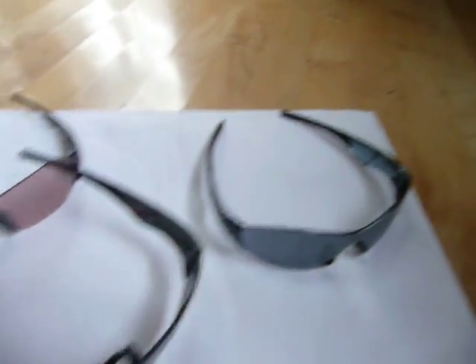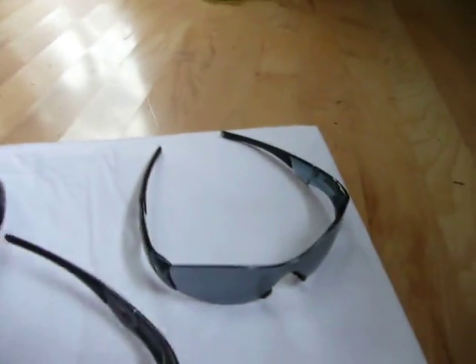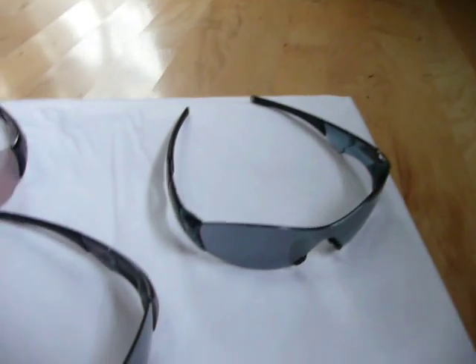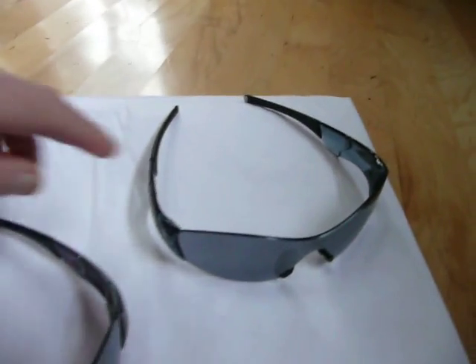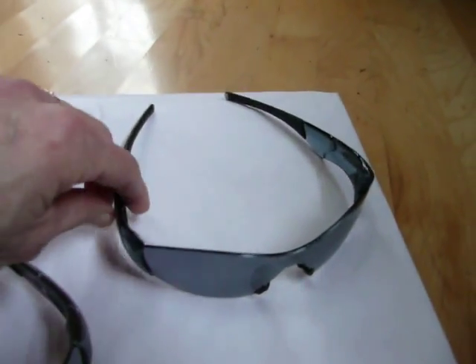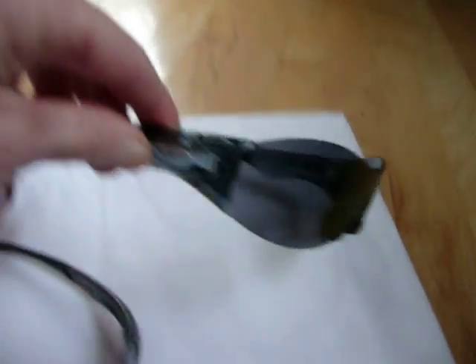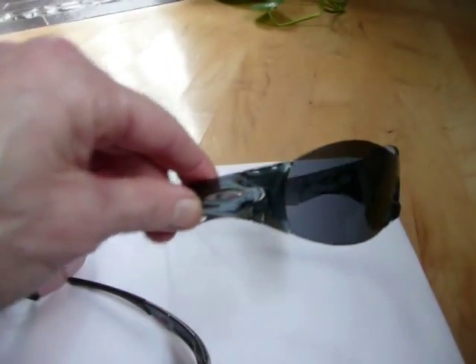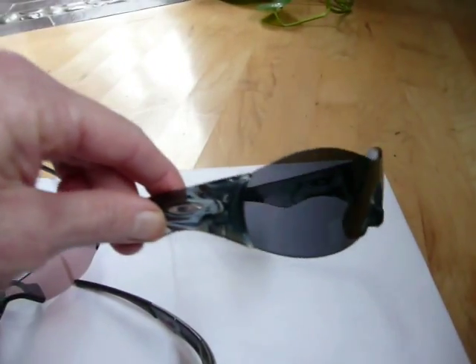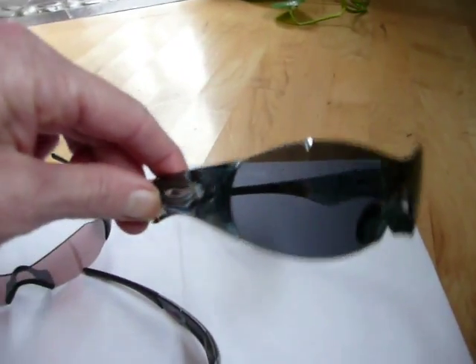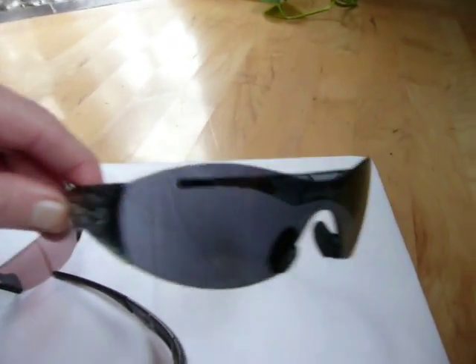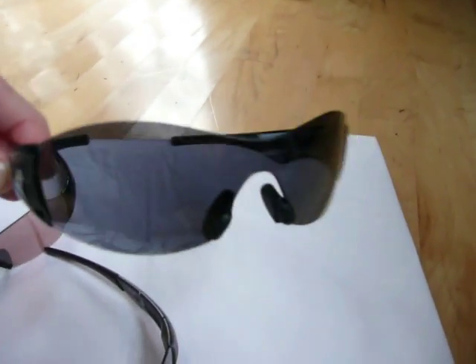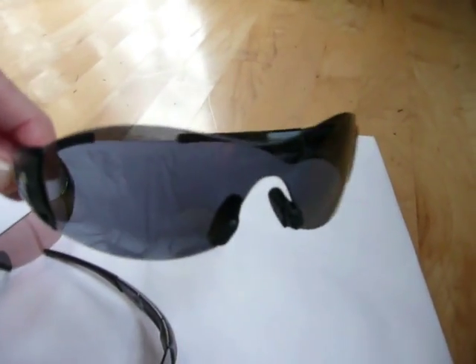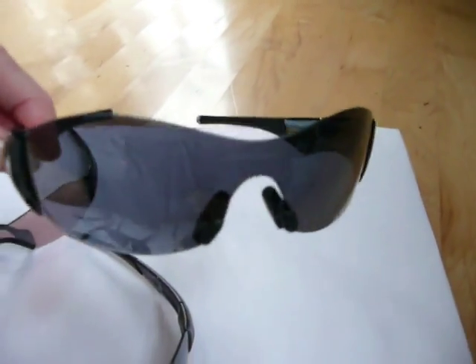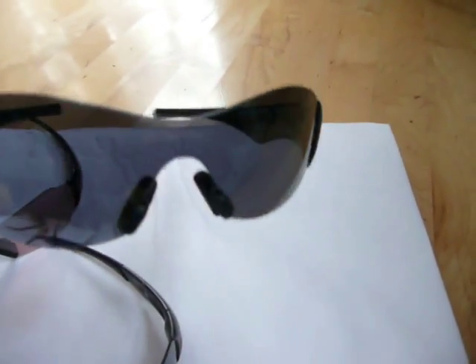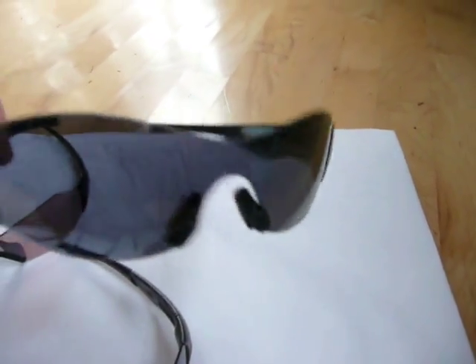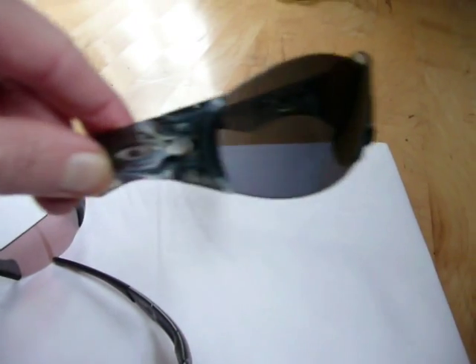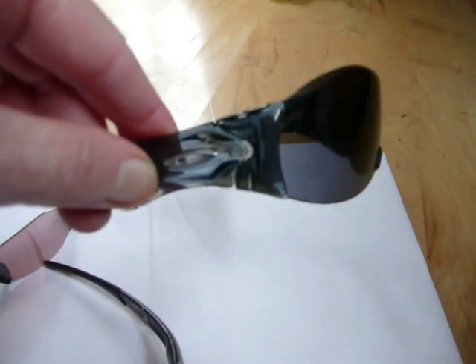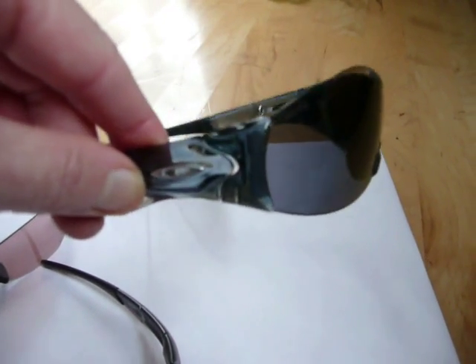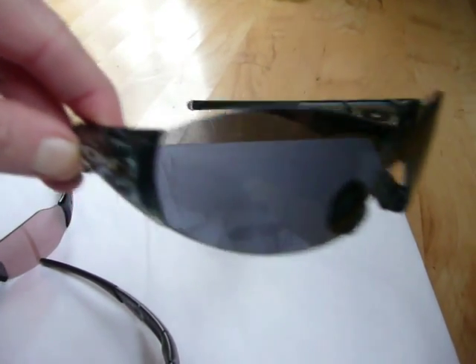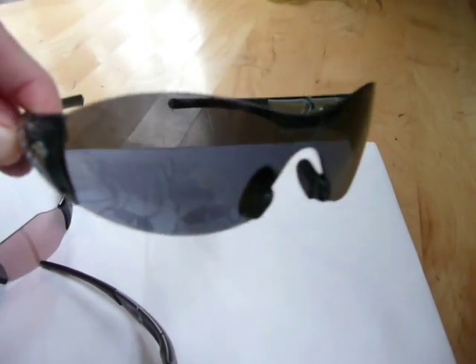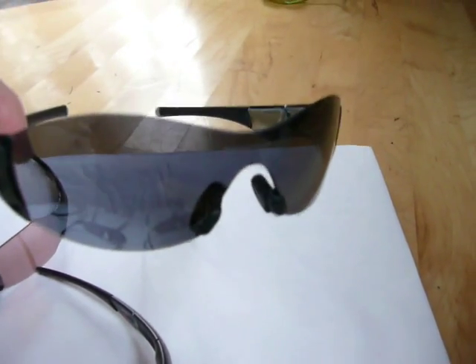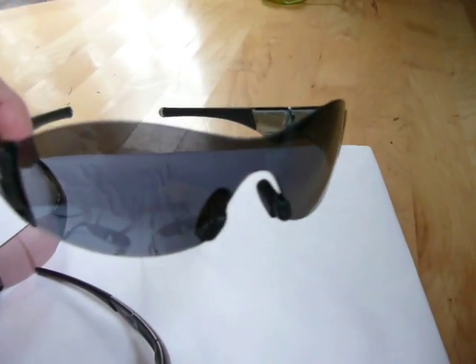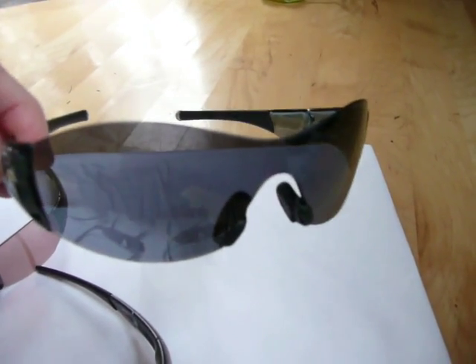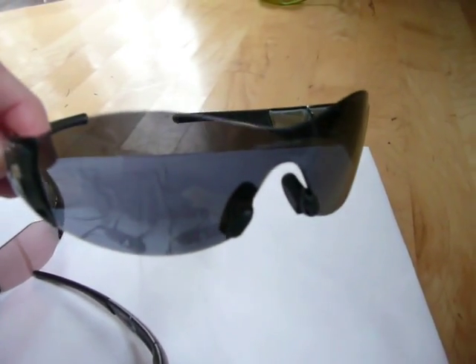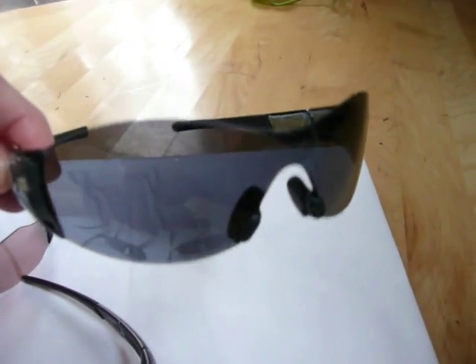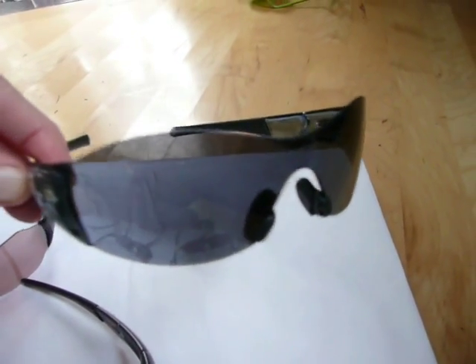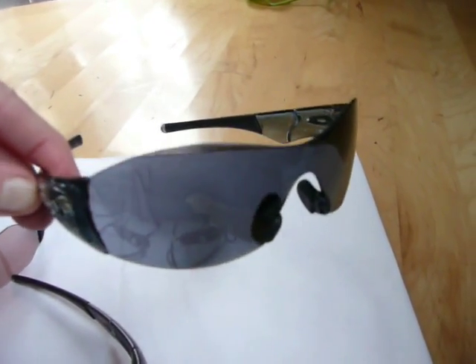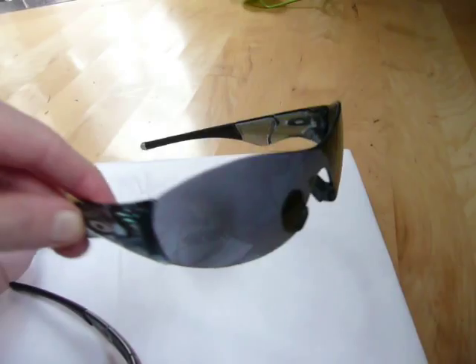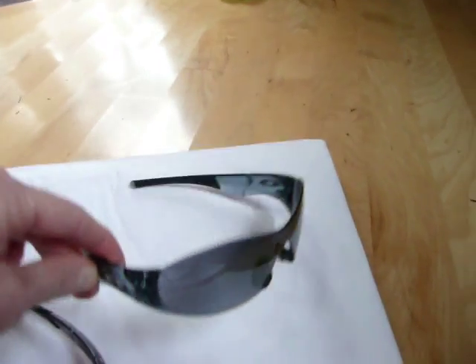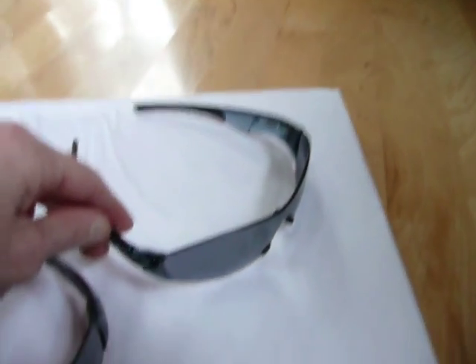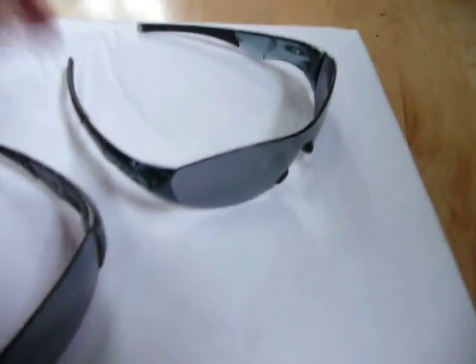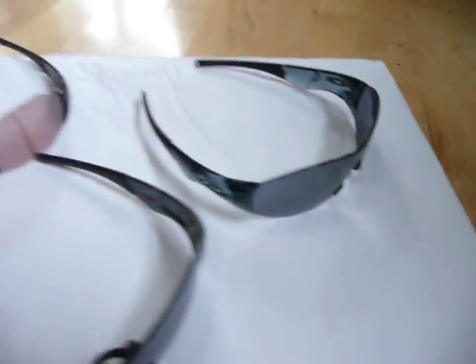And the last pair, which is really cool, is the crystal frames, which I really like. This is also the crystal one with the gray lens.